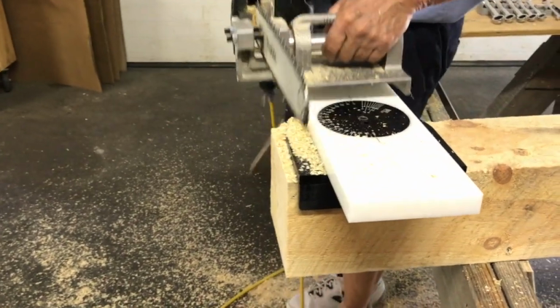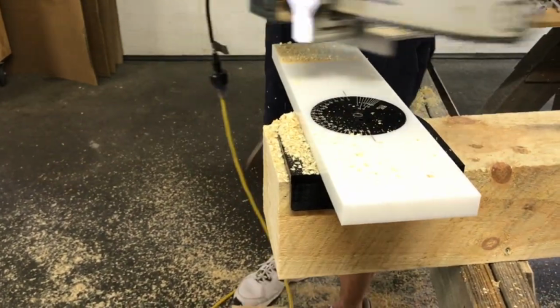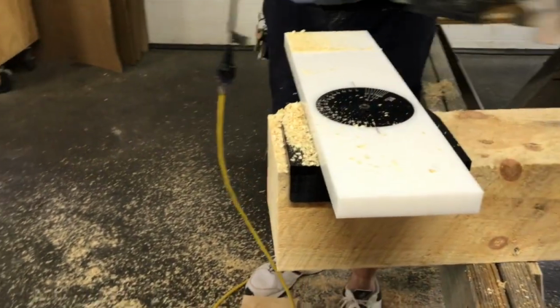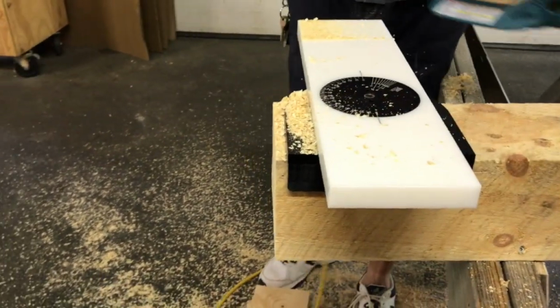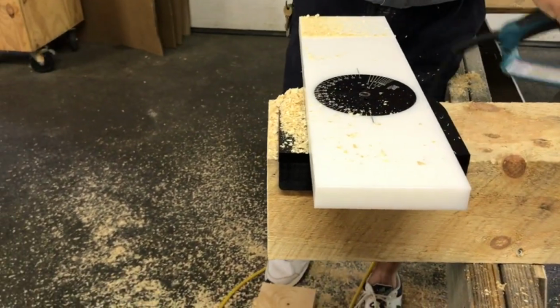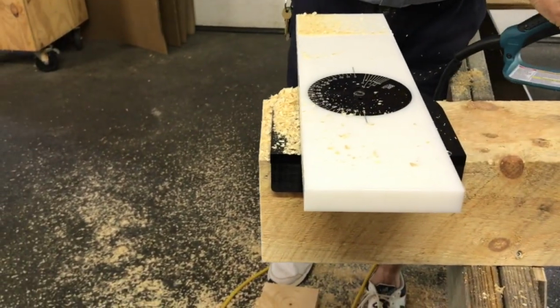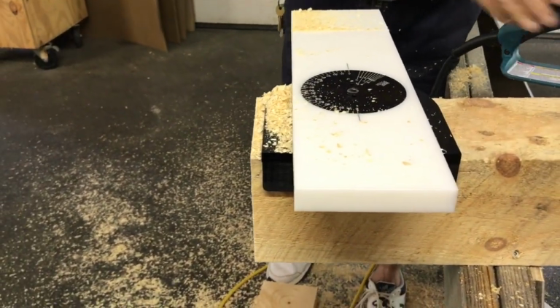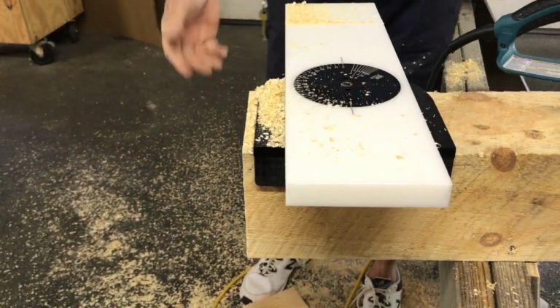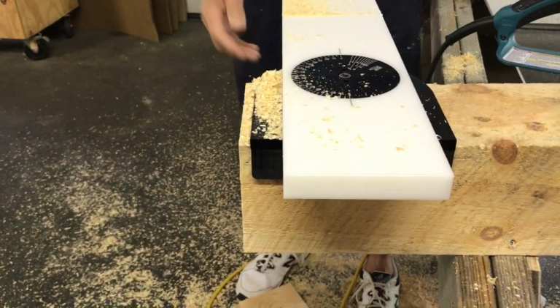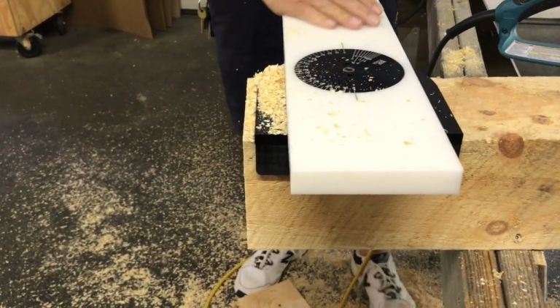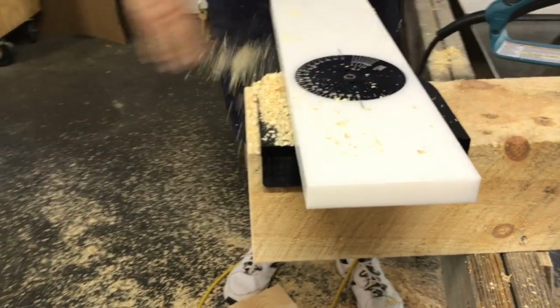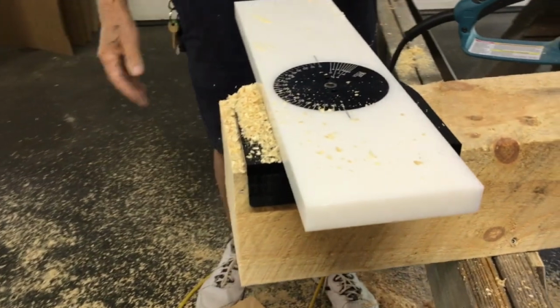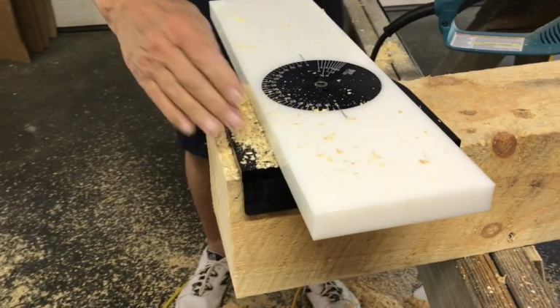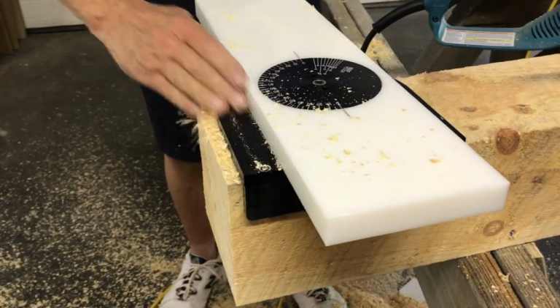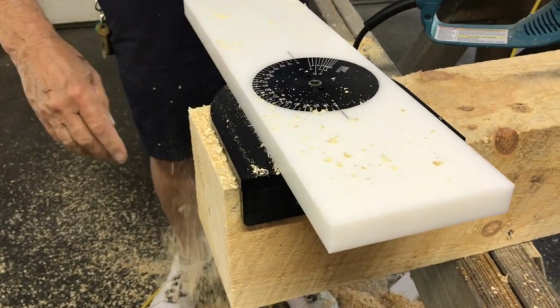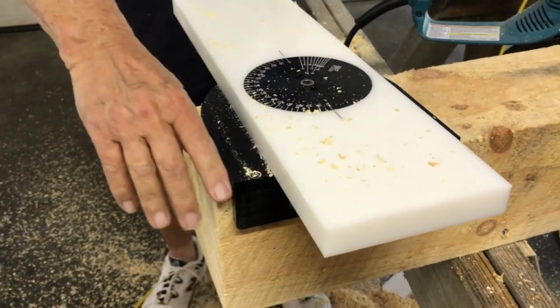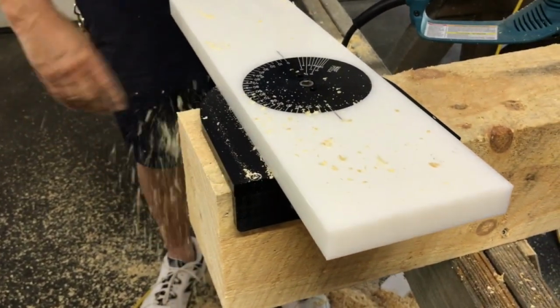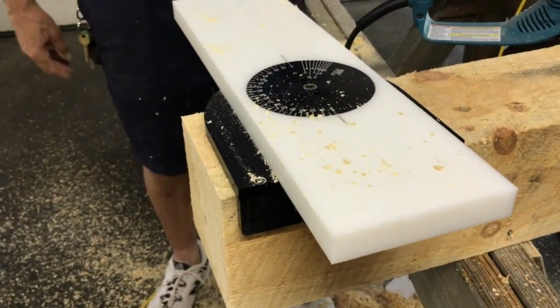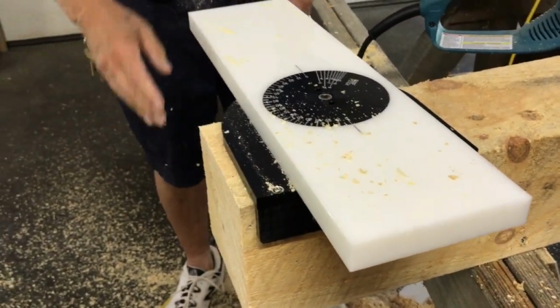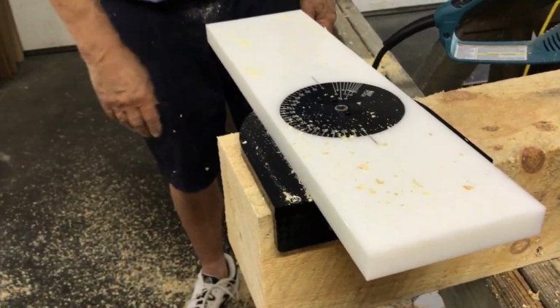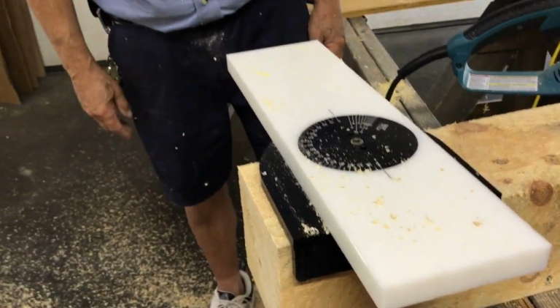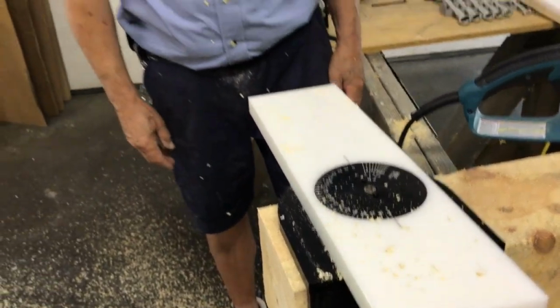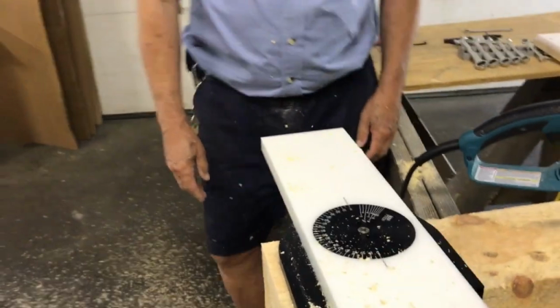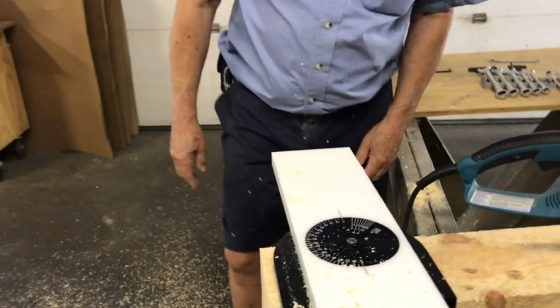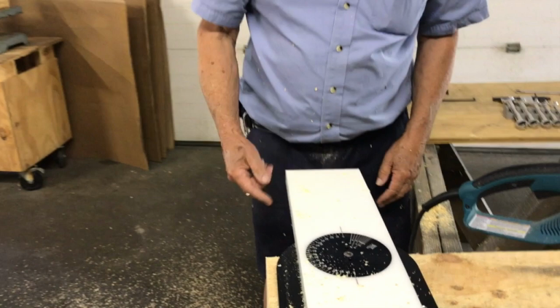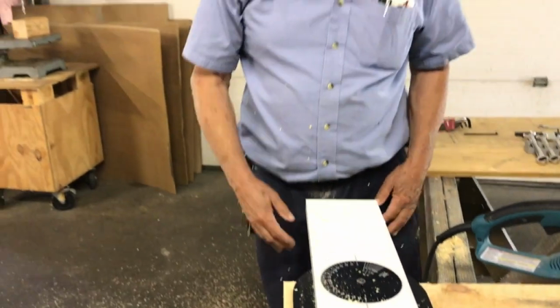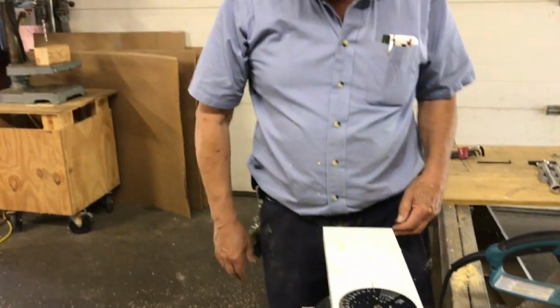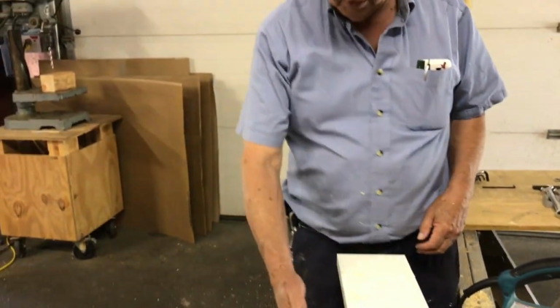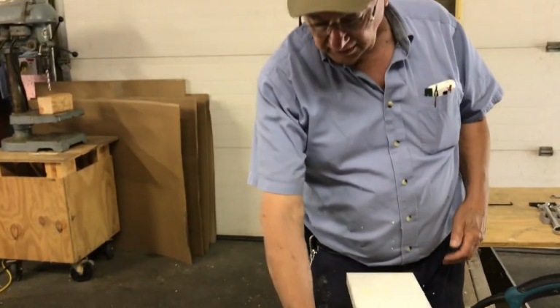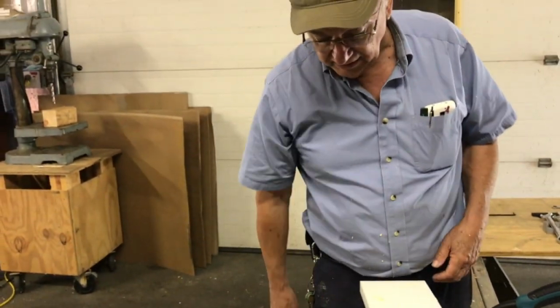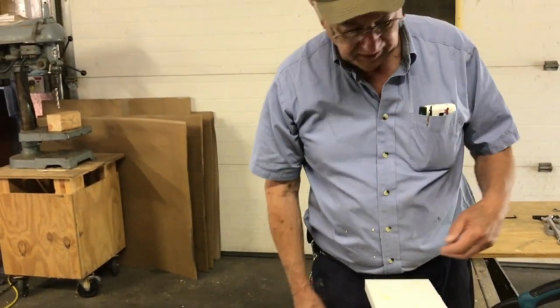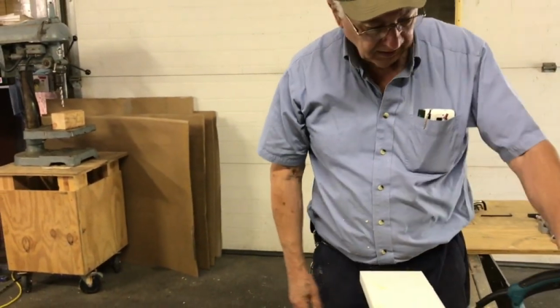Now this beam is only a six by six, but you can cut an eight by eight or eight by twelve just as quickly and just as easily as the example we just showed you. So now you've got a square cut.